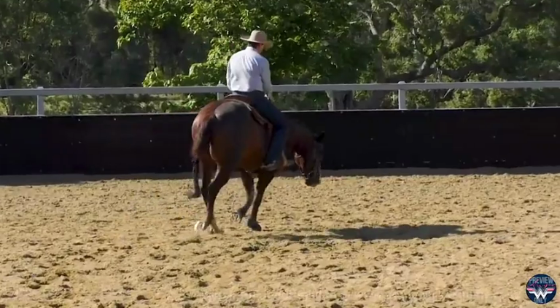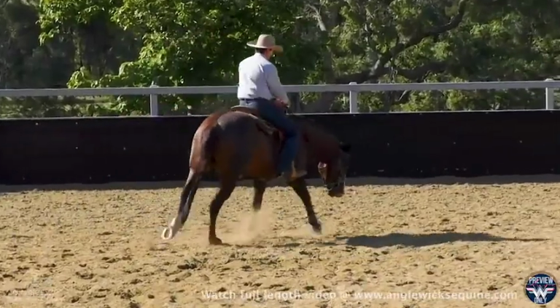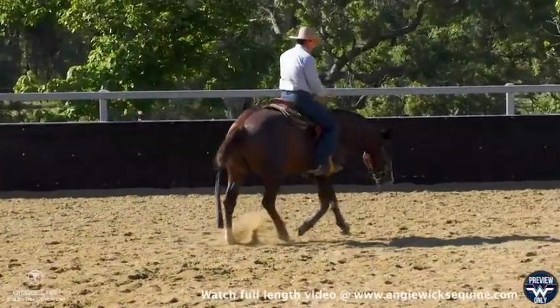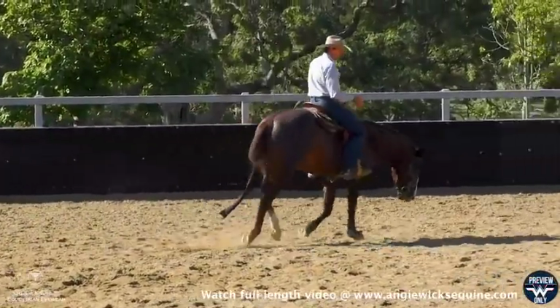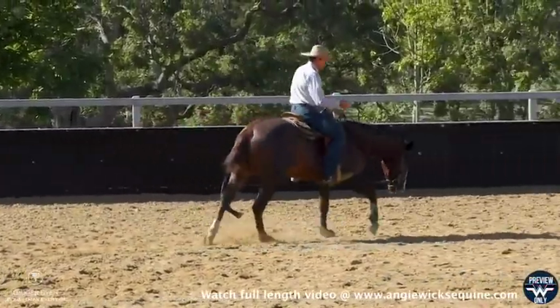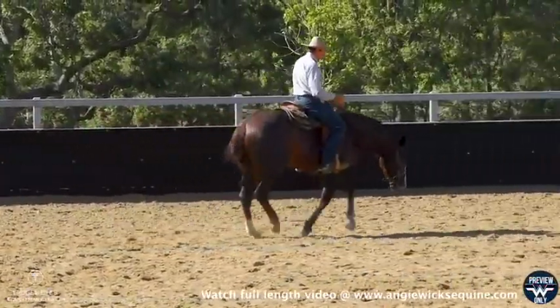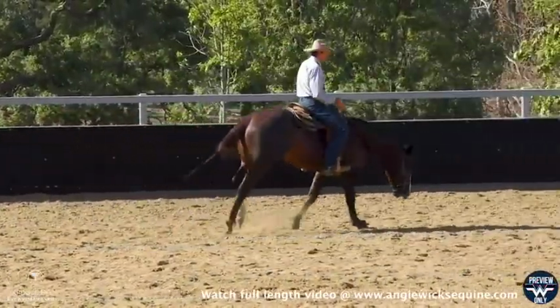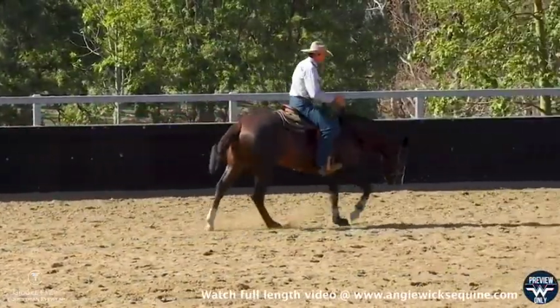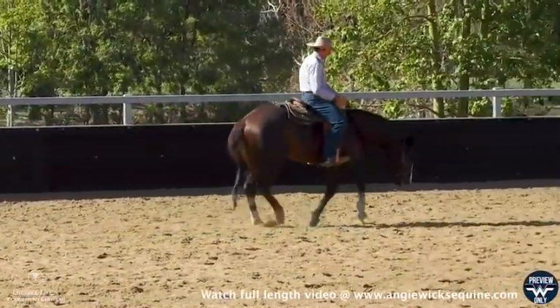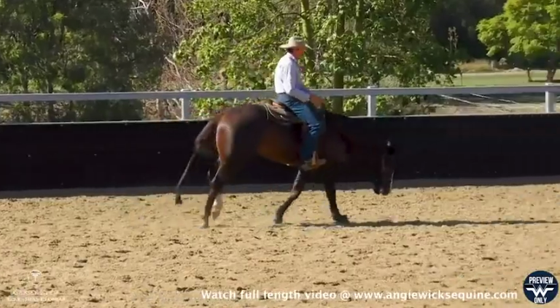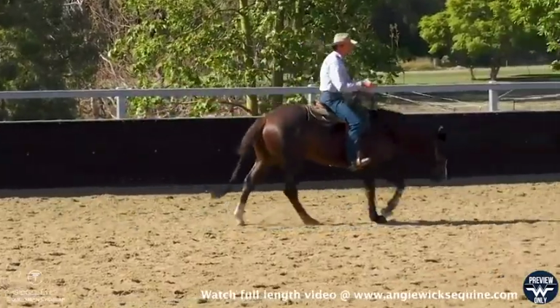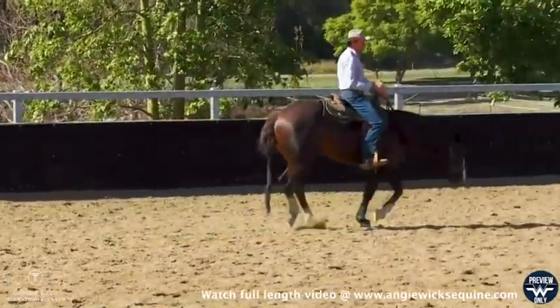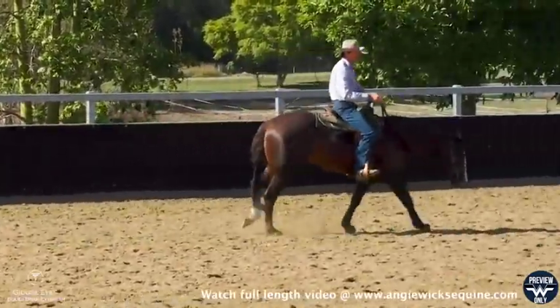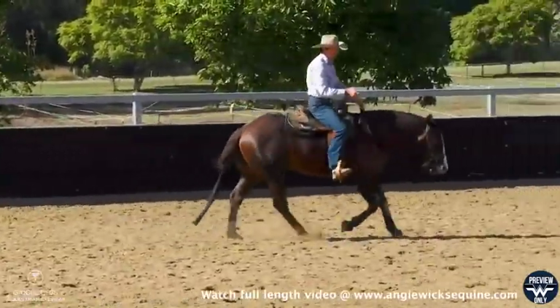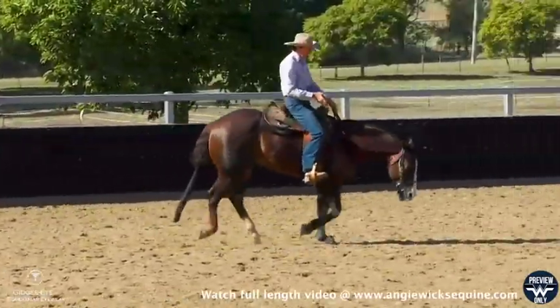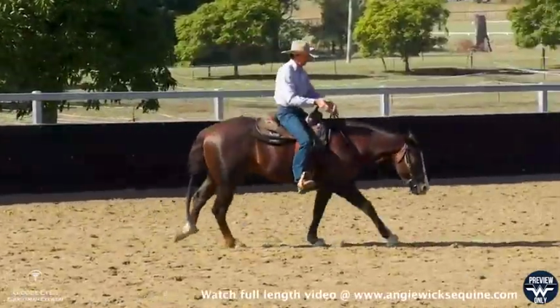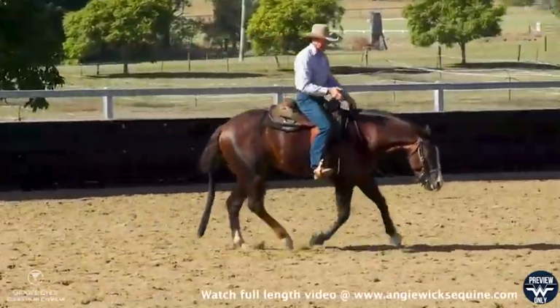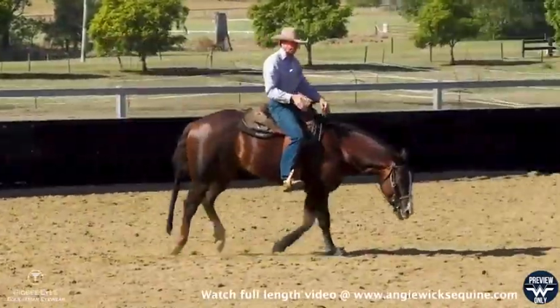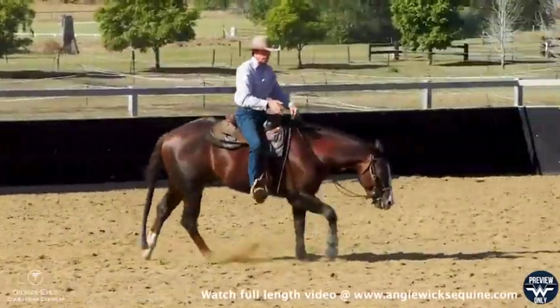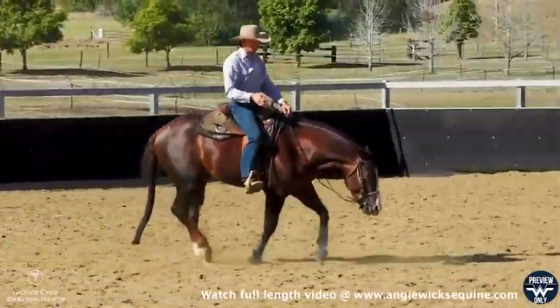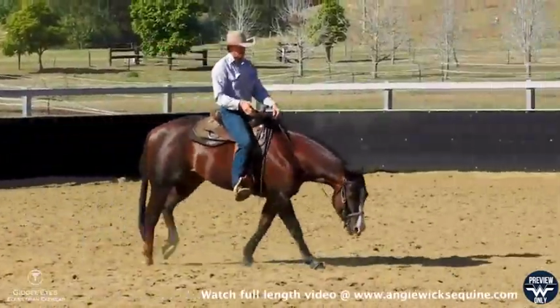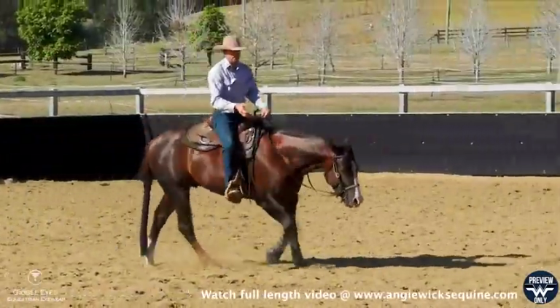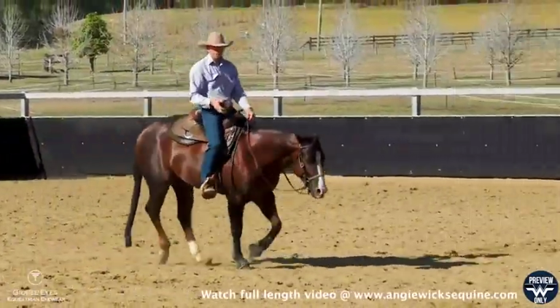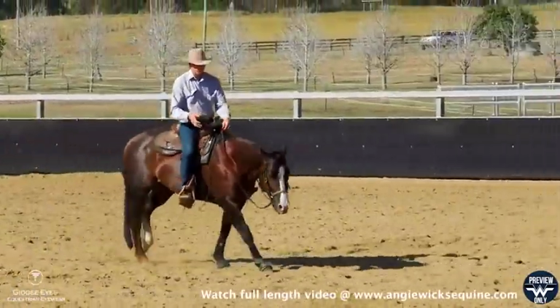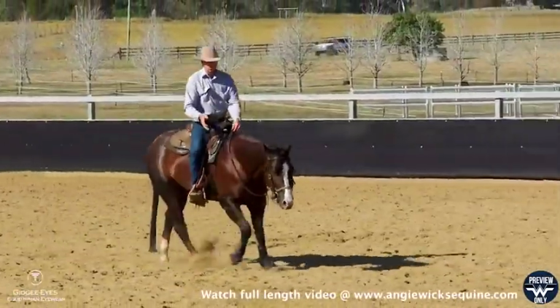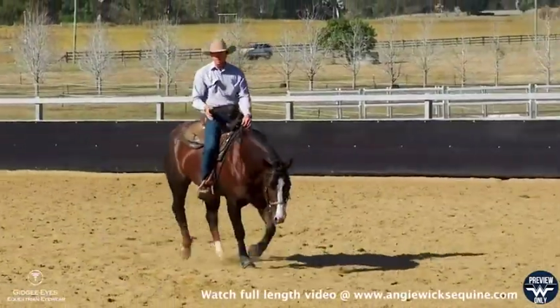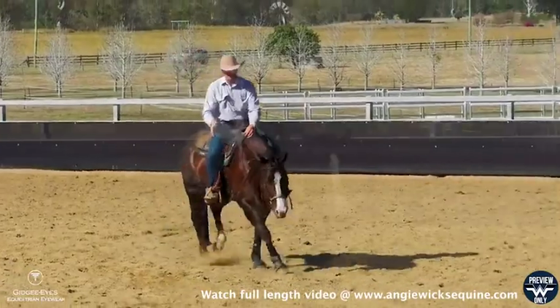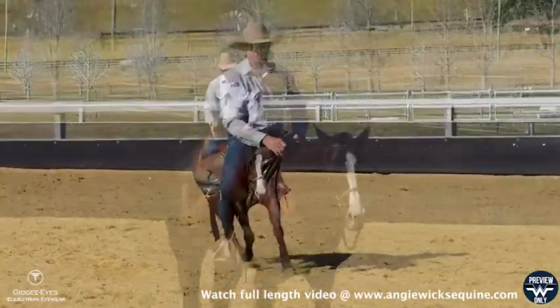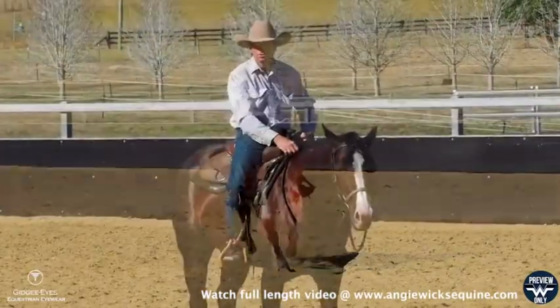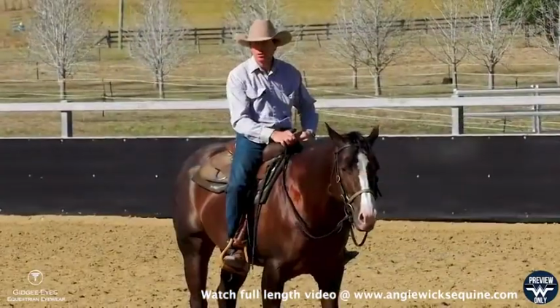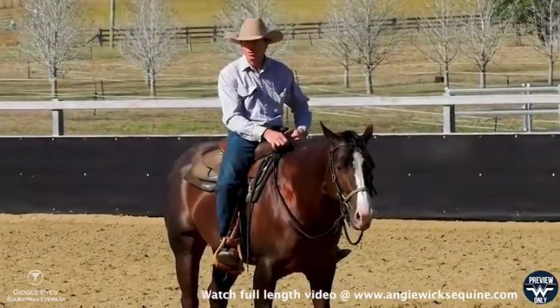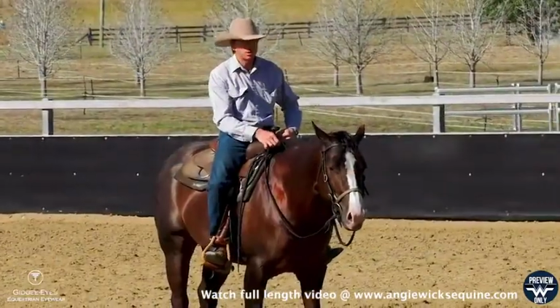I've got Bud here. He's a four-year-old. I'm just going to take him through some speed control circles. I'm going to start off on a small circle, just get him soft and make sure he's got his mind on the job.